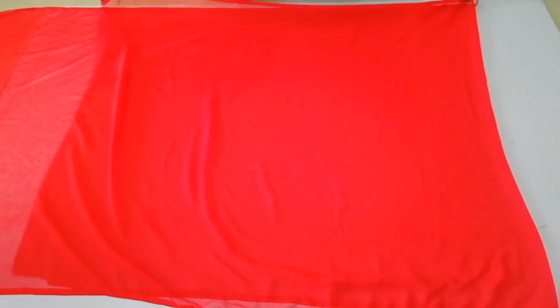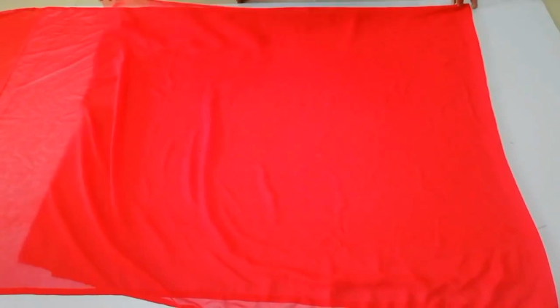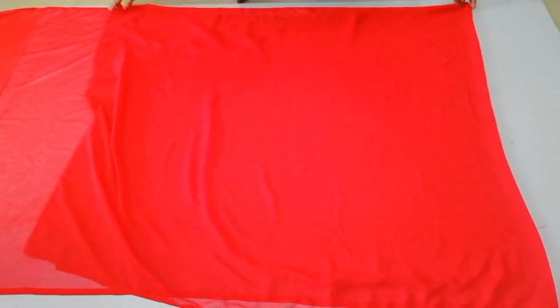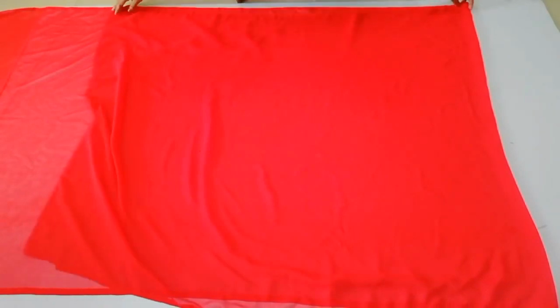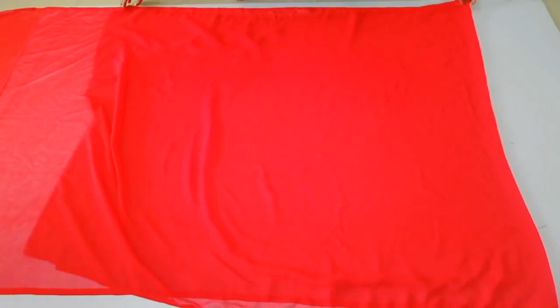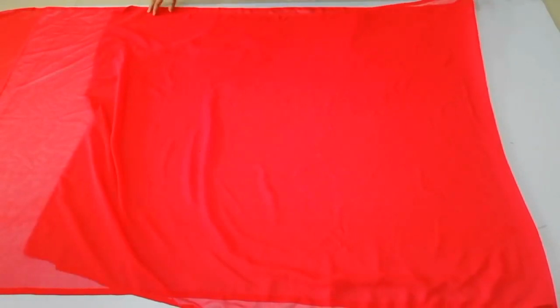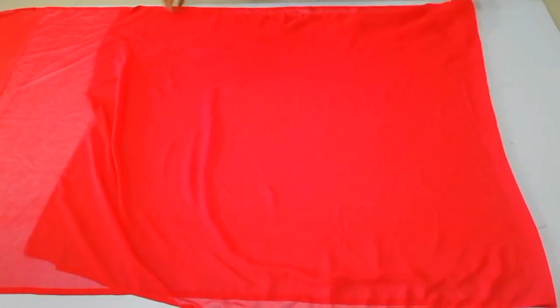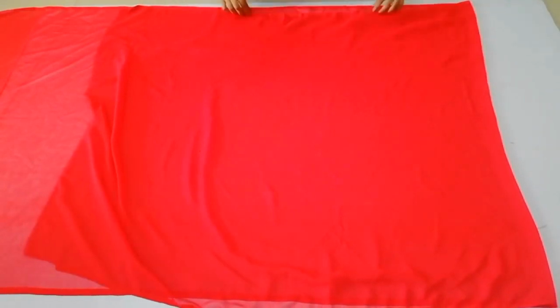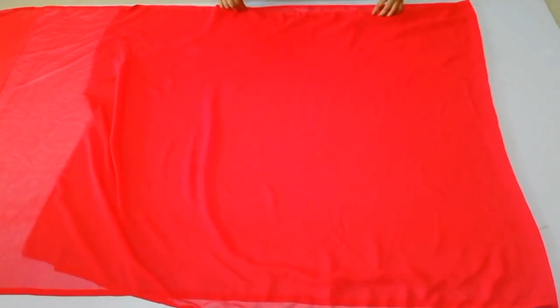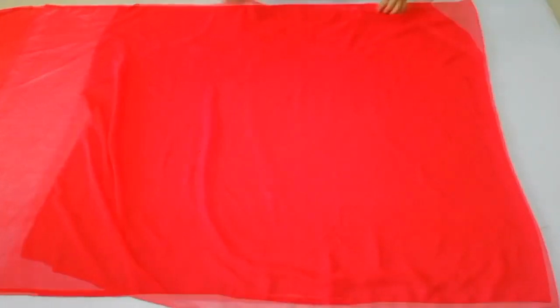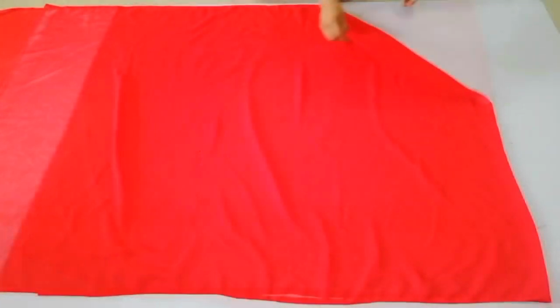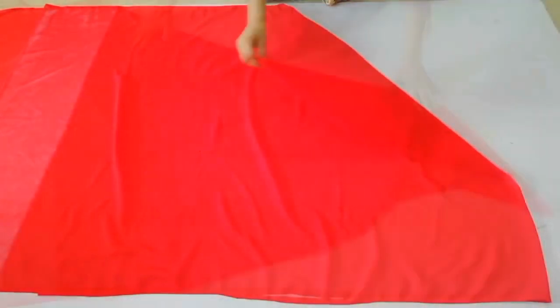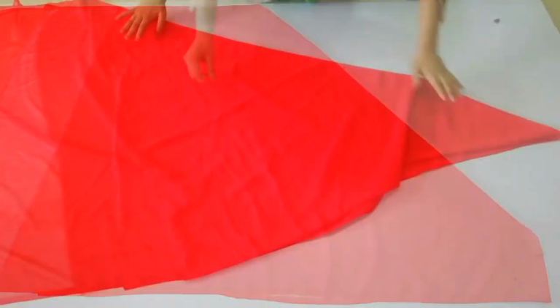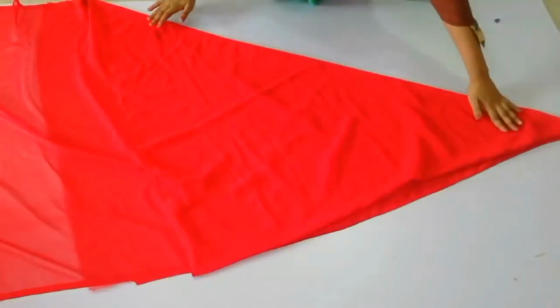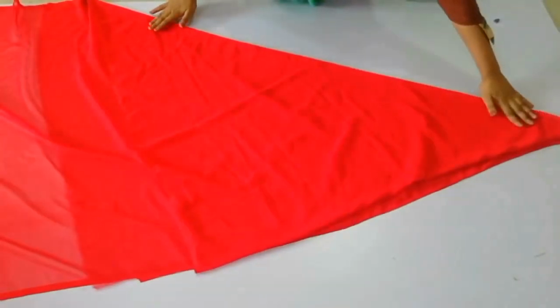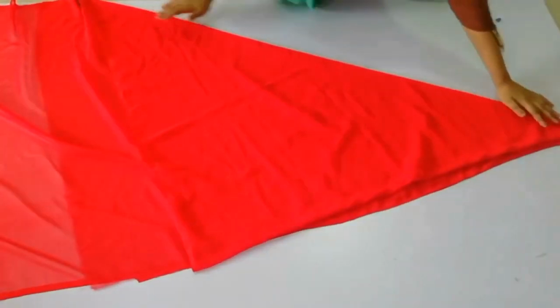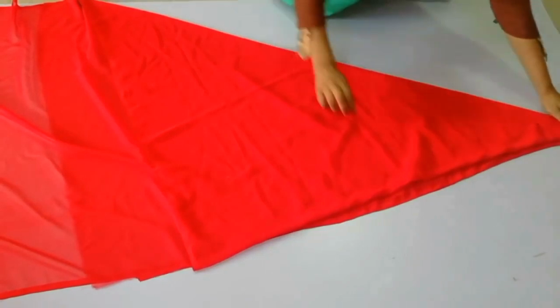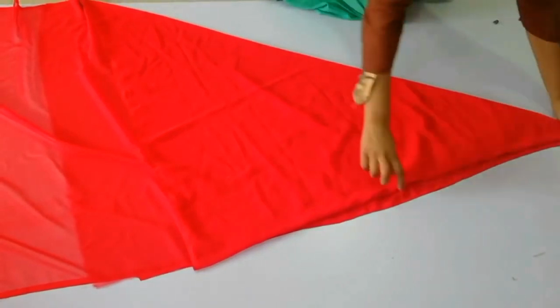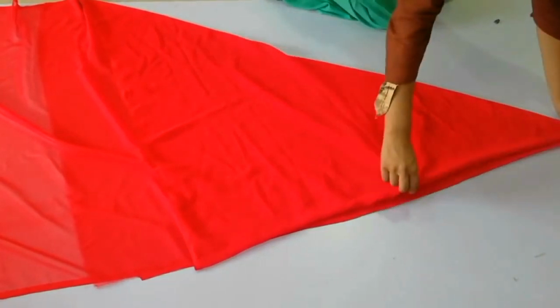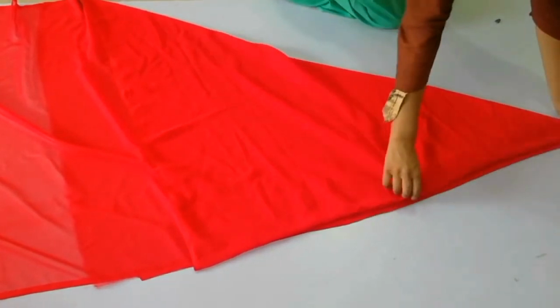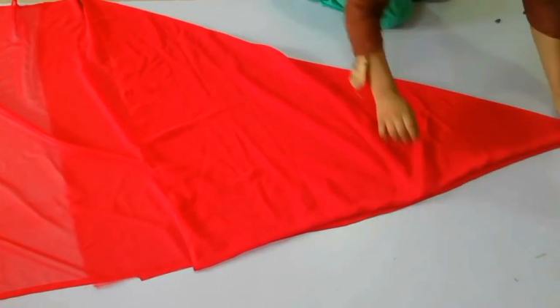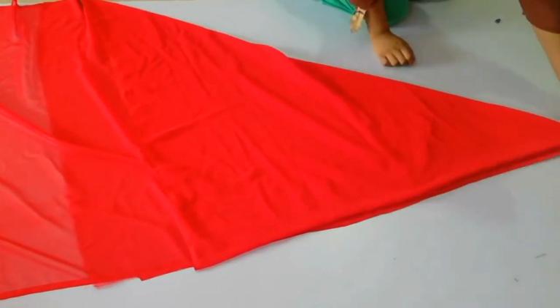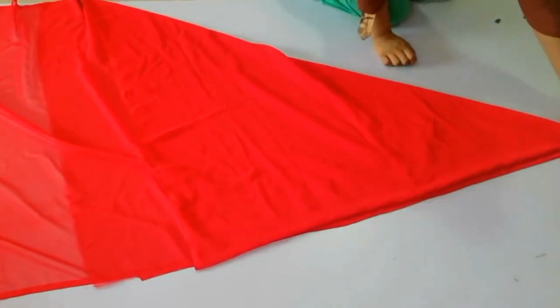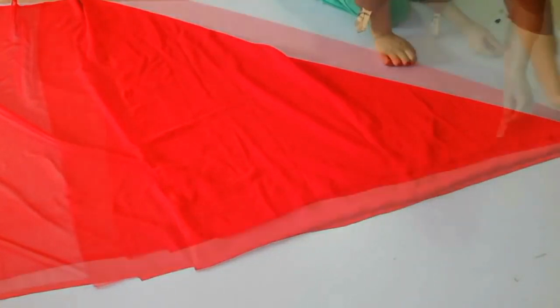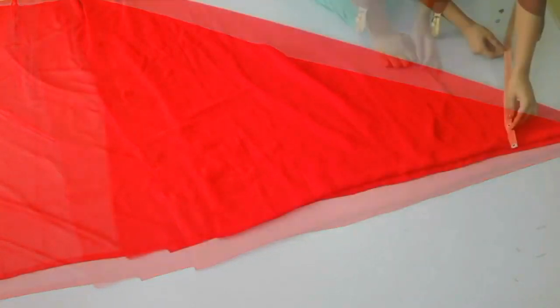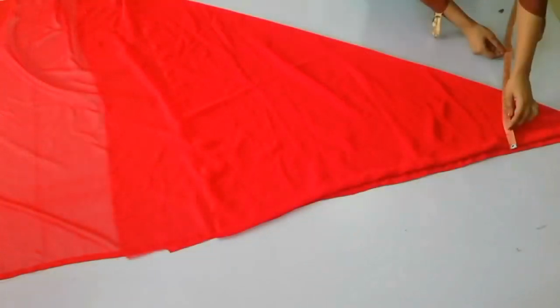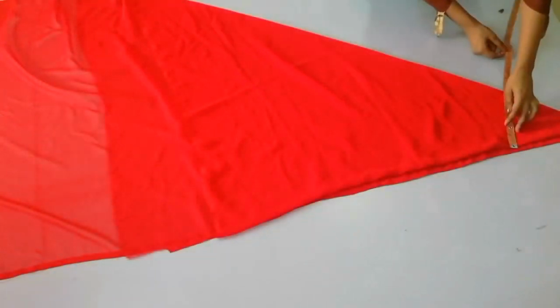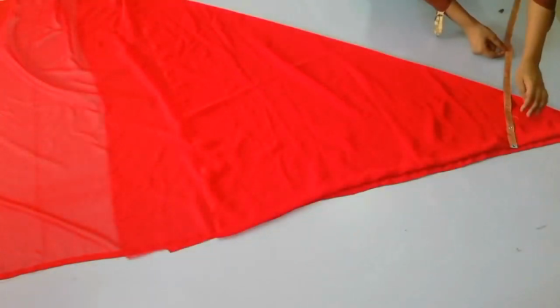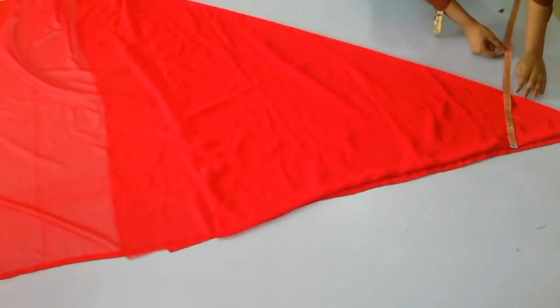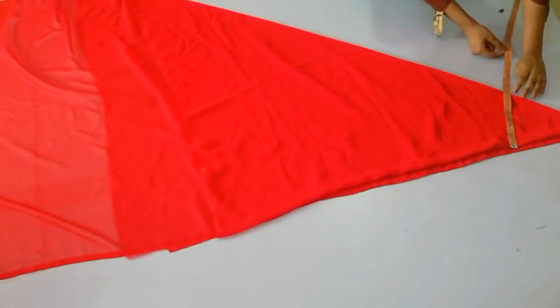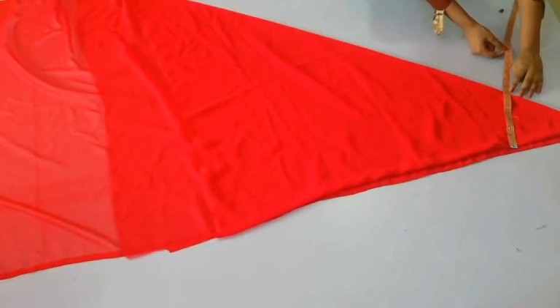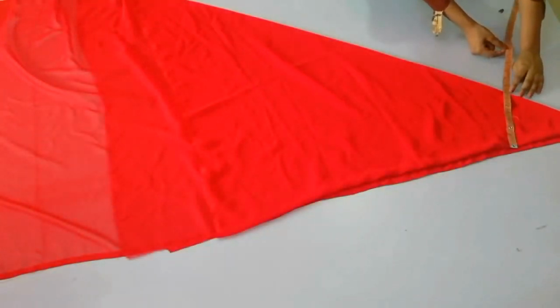First of all, you will have to do two fold and cut the umbrella frock. For the first layer, we will simply cut this umbrella frock. I have to fold it after the waist.